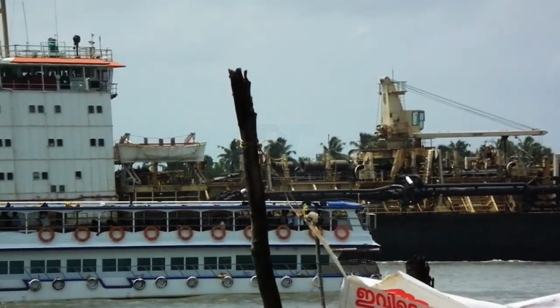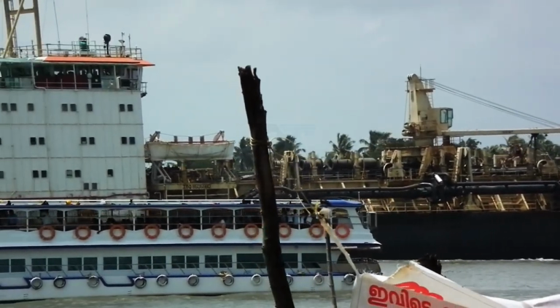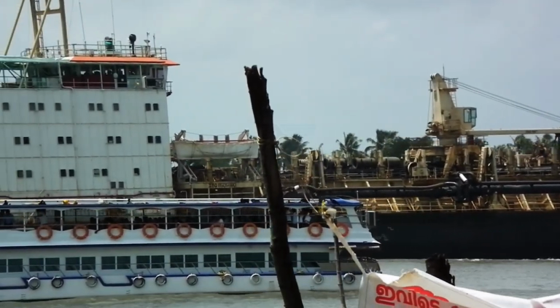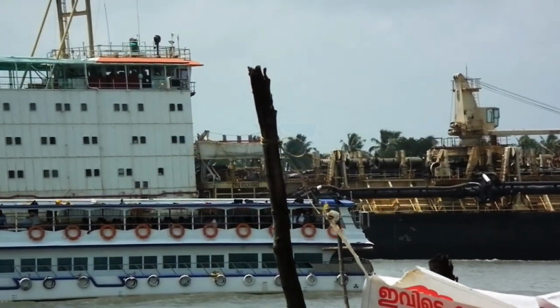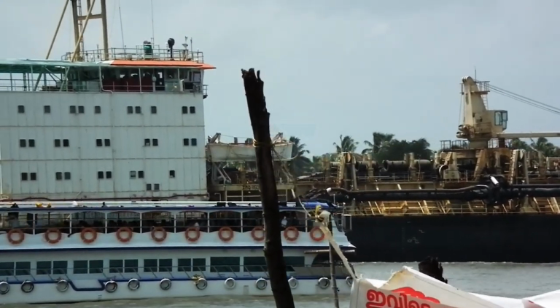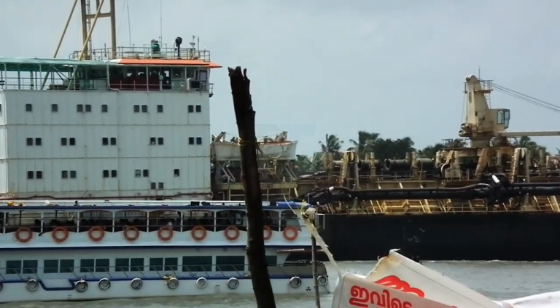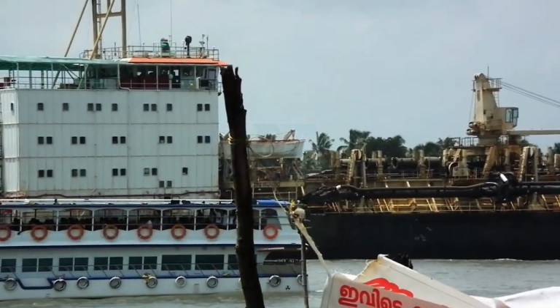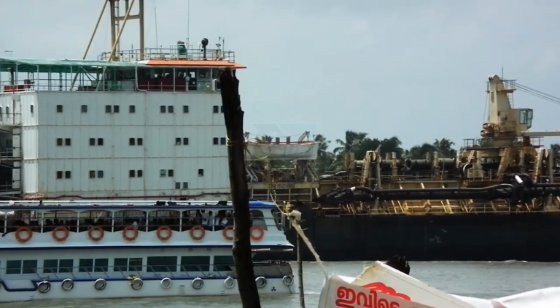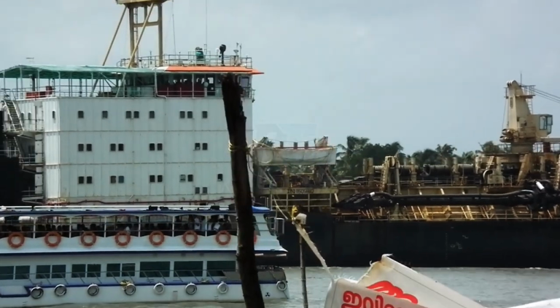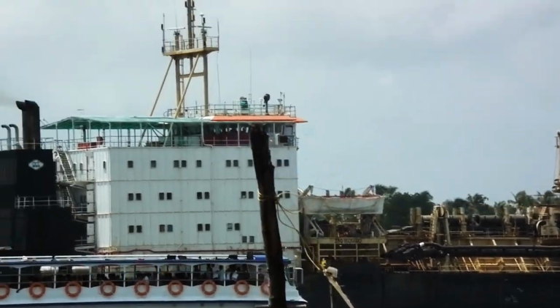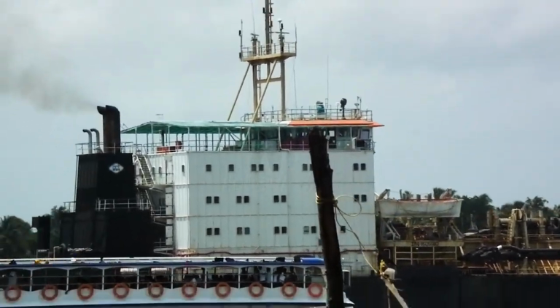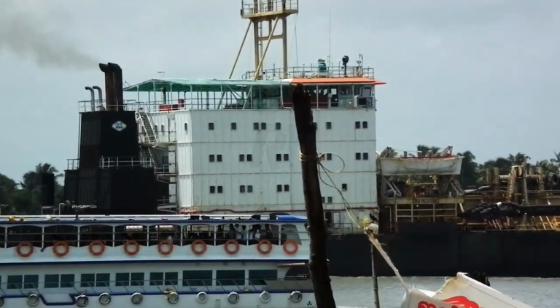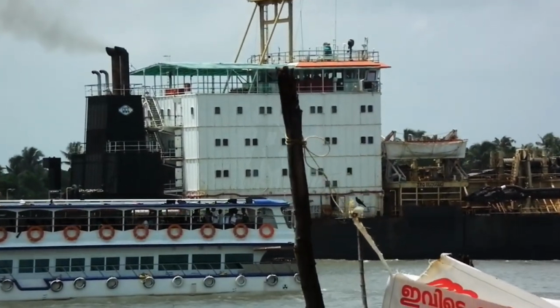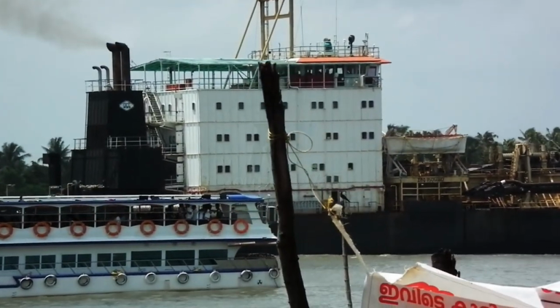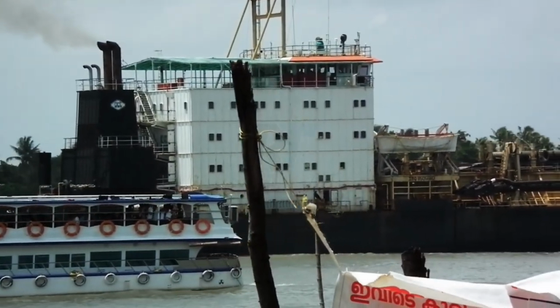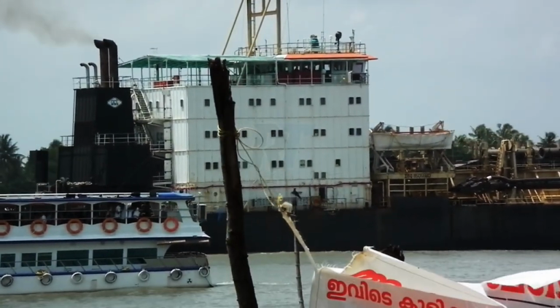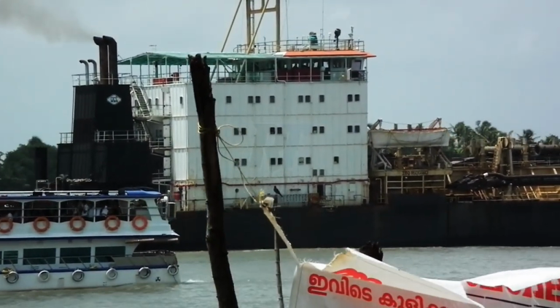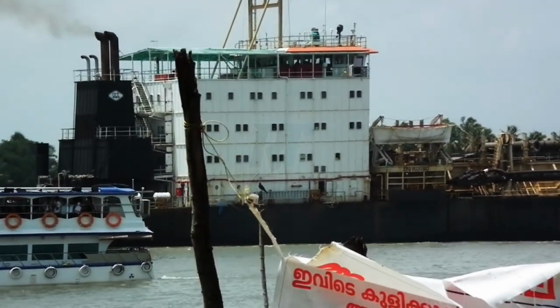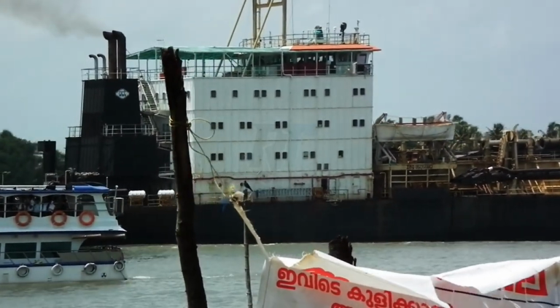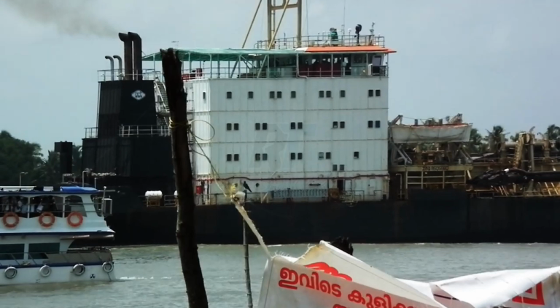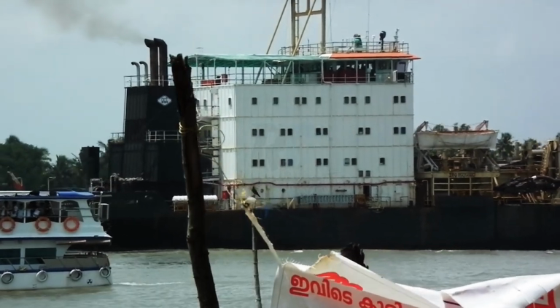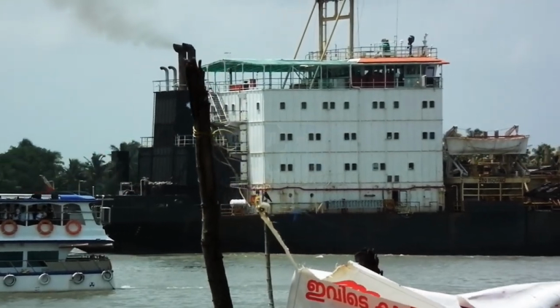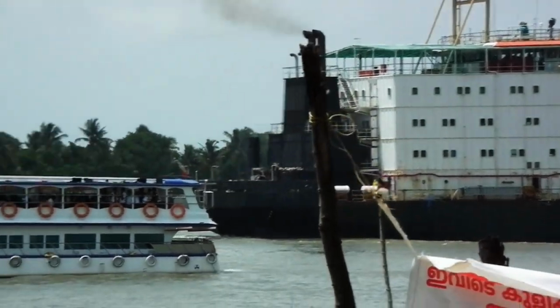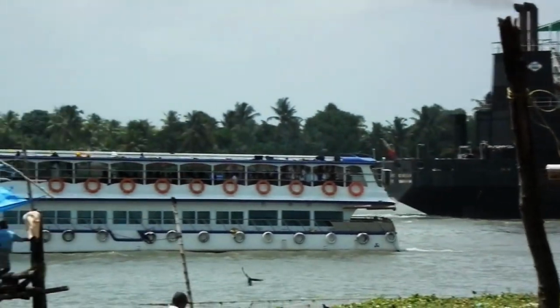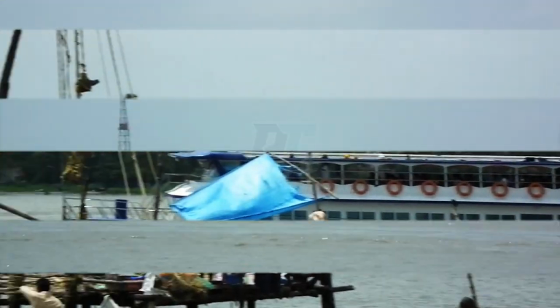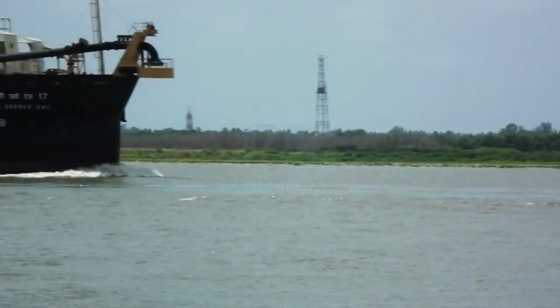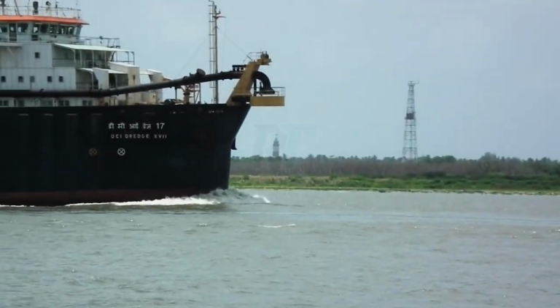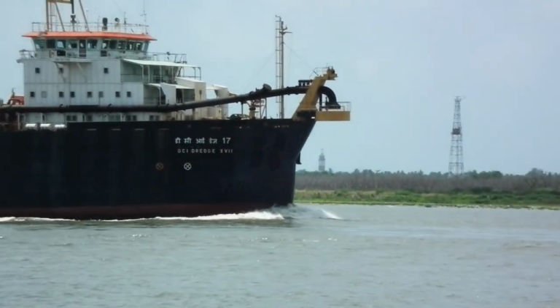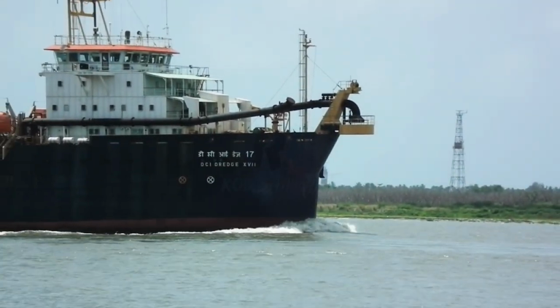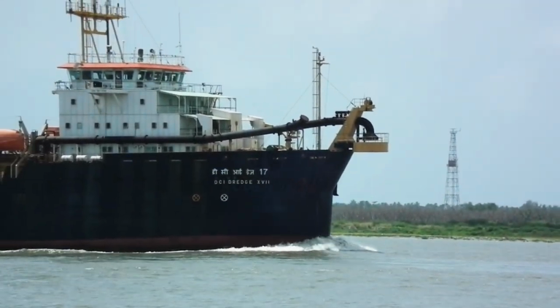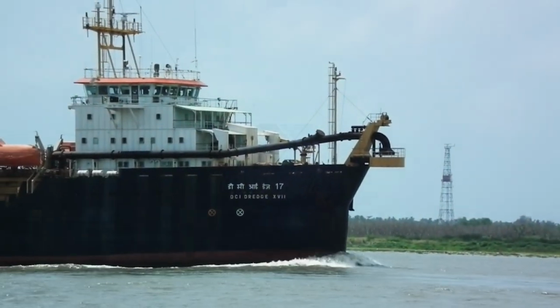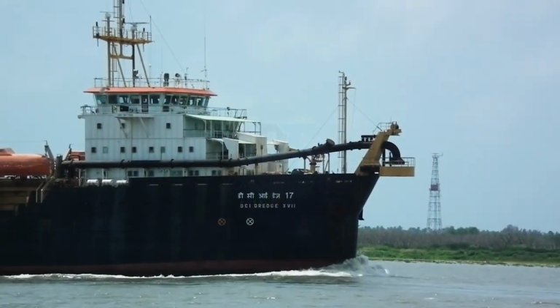Environmental Considerations: Modern hopper dredgers incorporate features to minimize environmental impact, such as sediment containment measures and eco-friendly disposal practices. These efforts ensure sustainable dredging operations while preserving marine ecosystems.